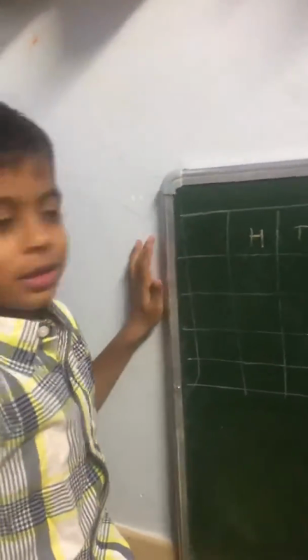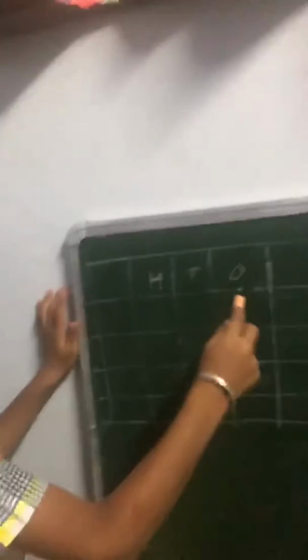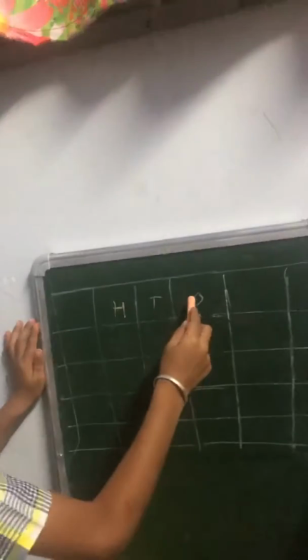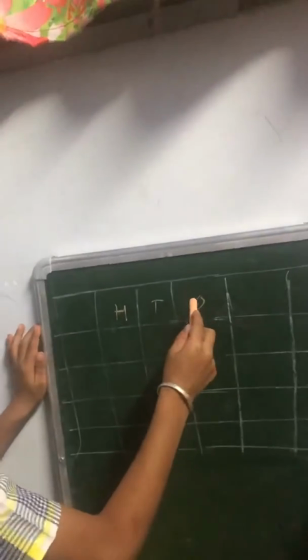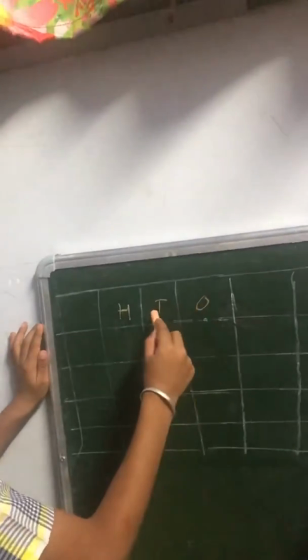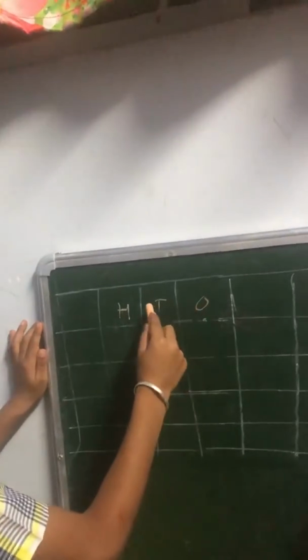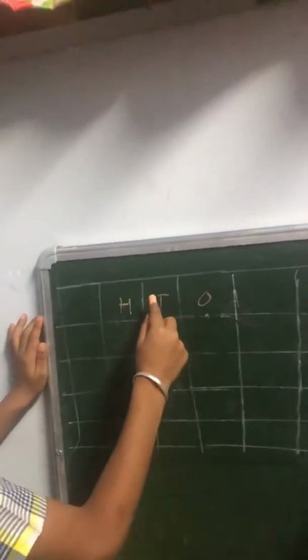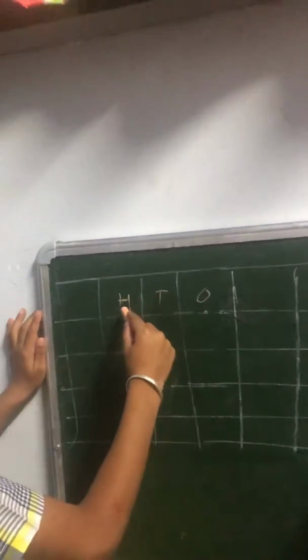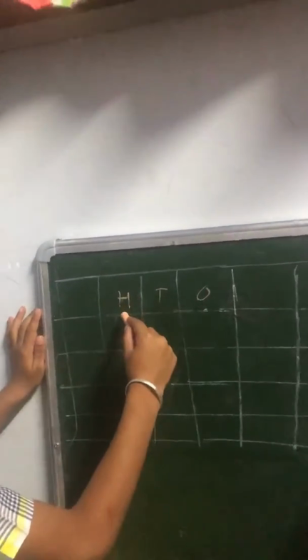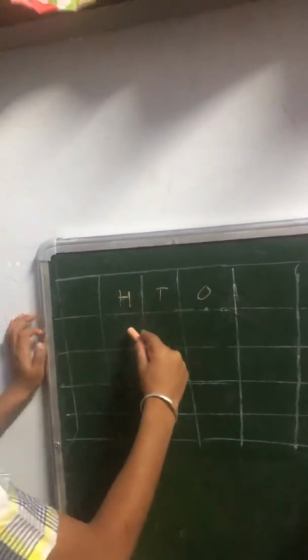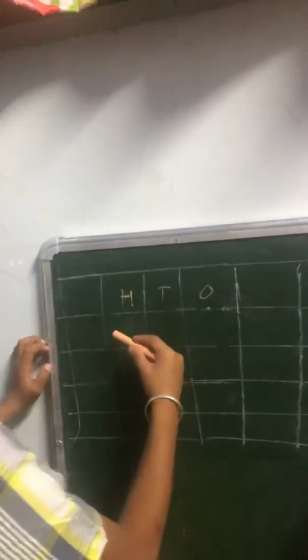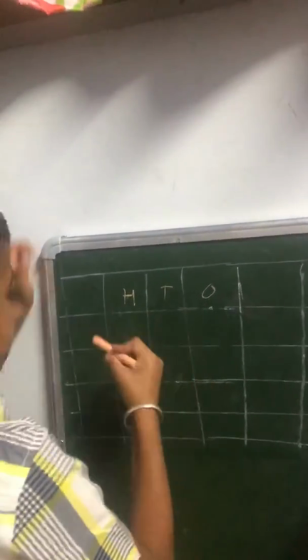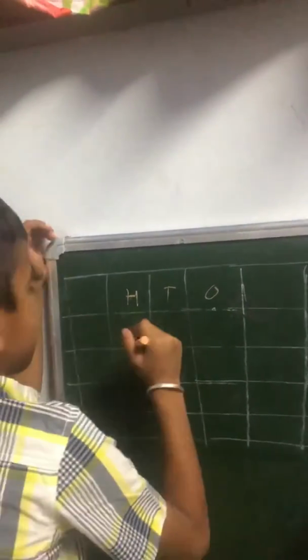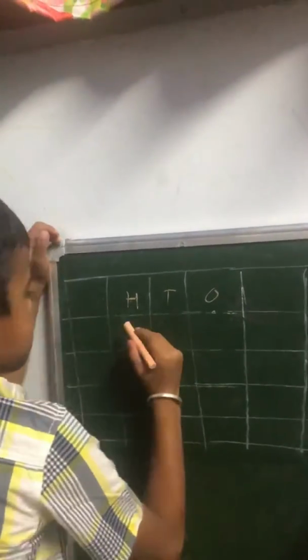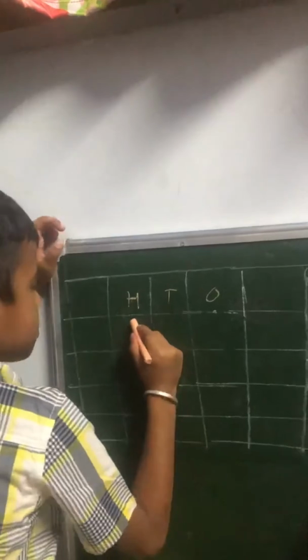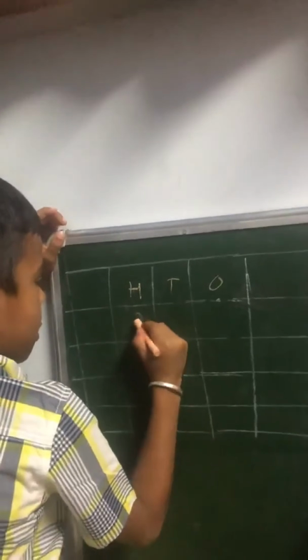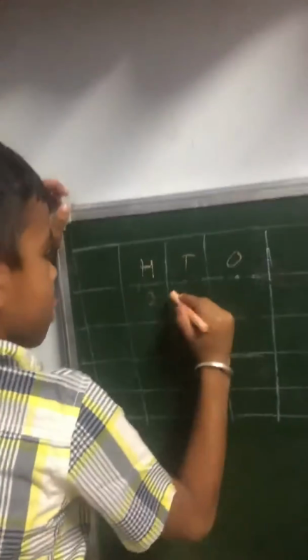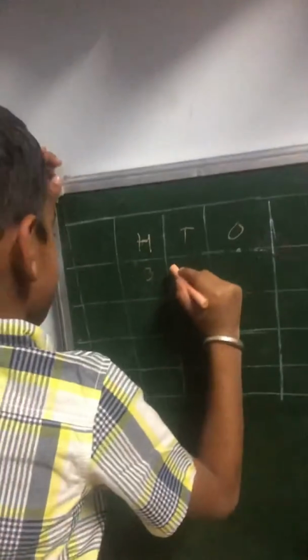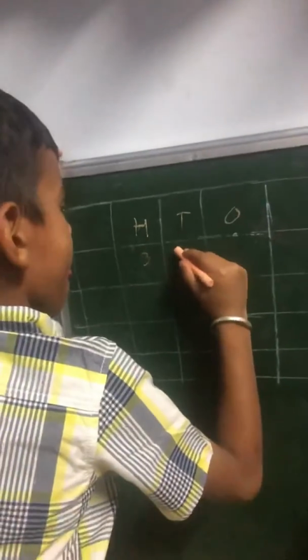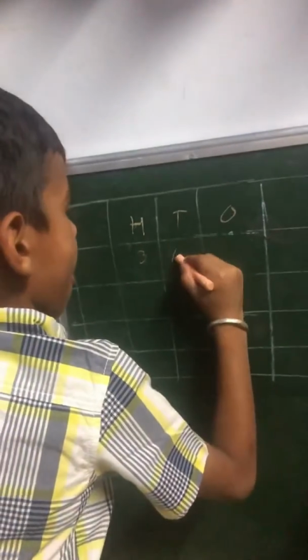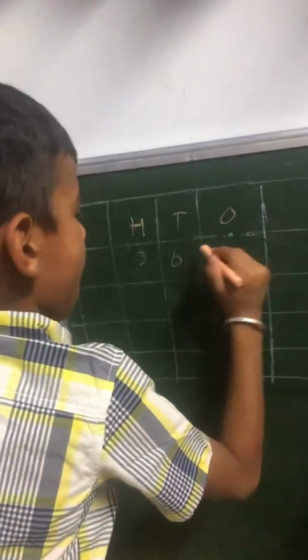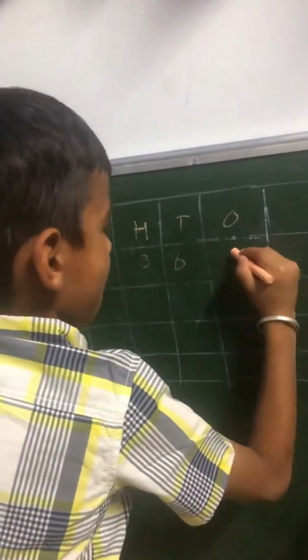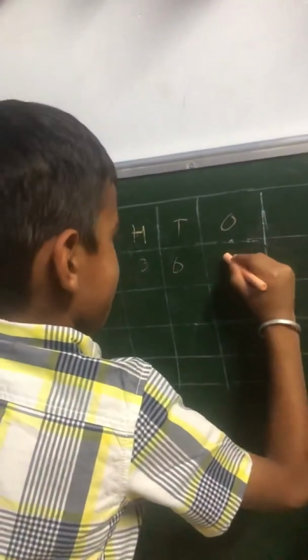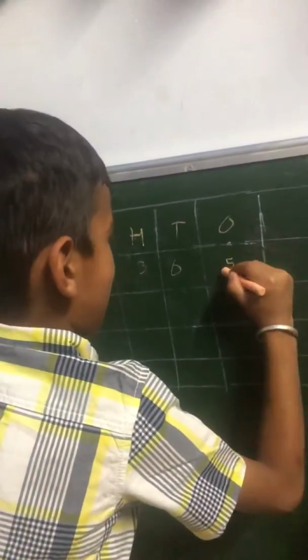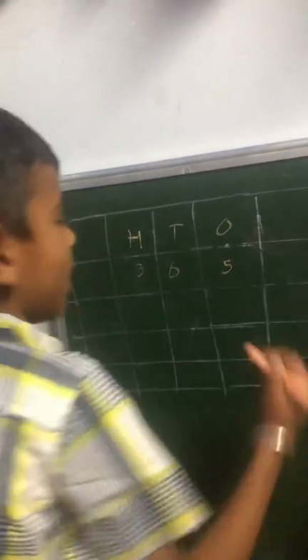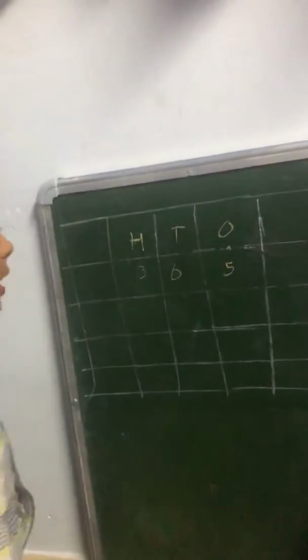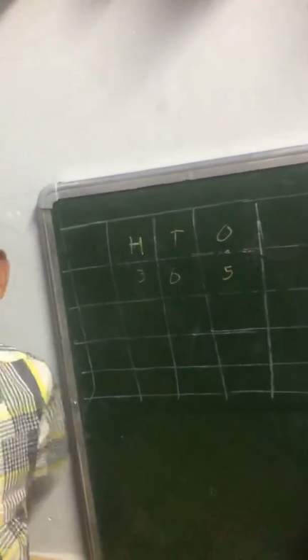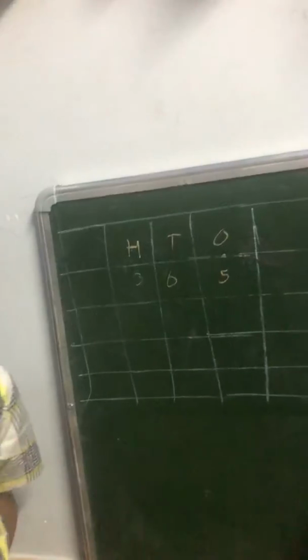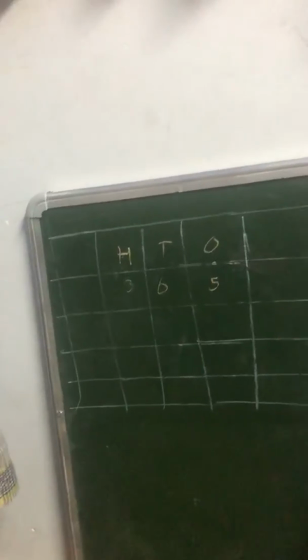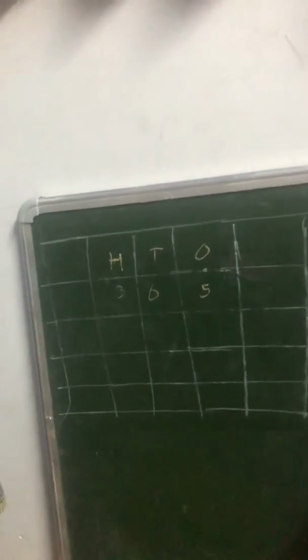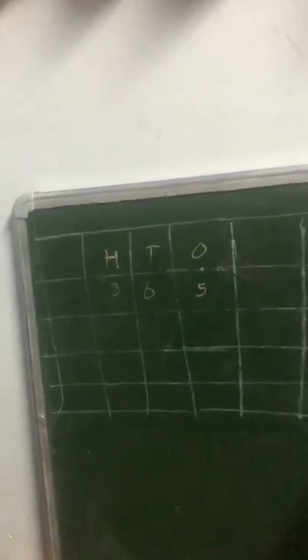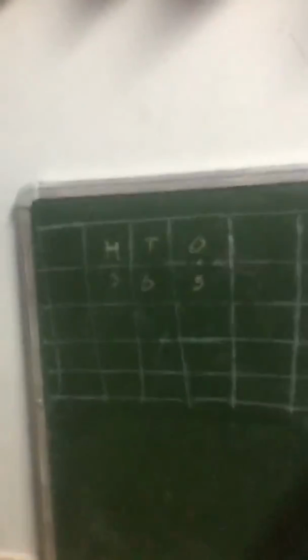These are the ones, these are the tens, and these are the hundreds. Now I'm doing 365 plus 232.